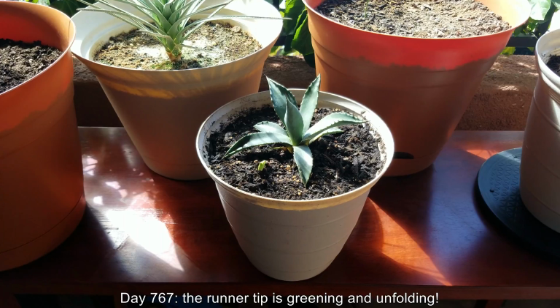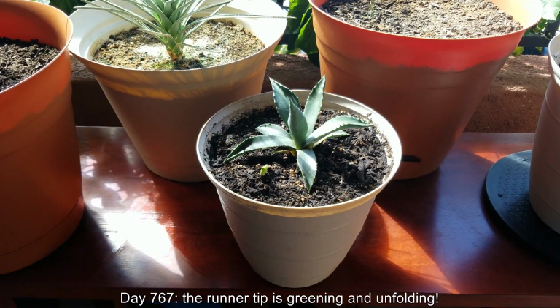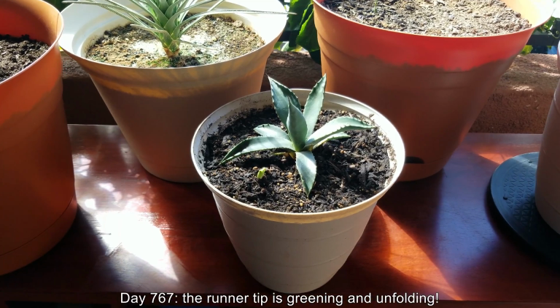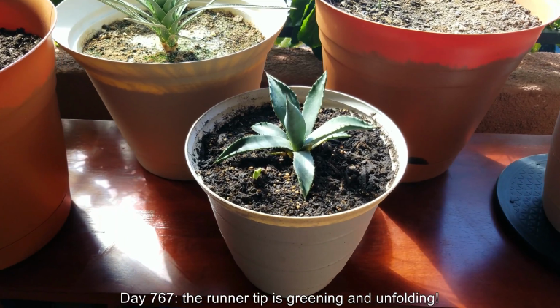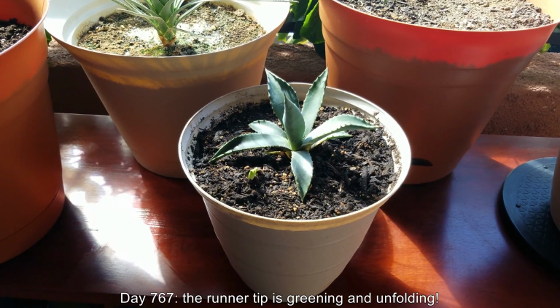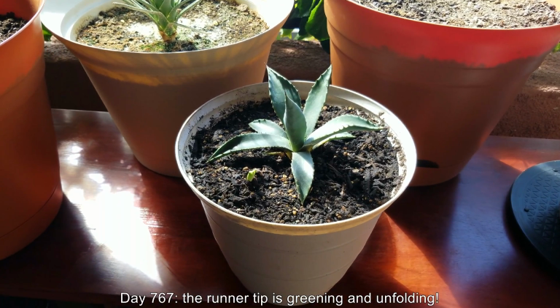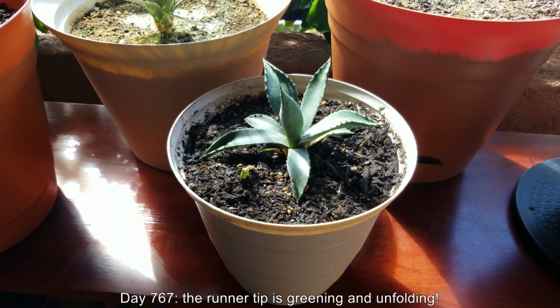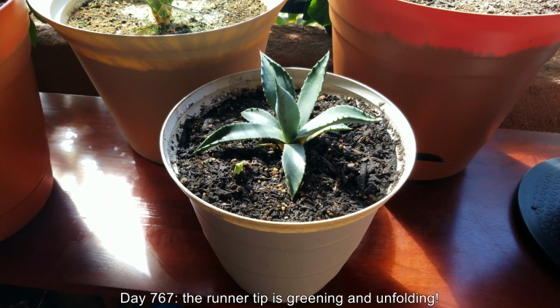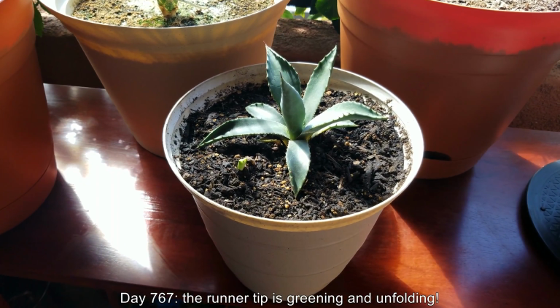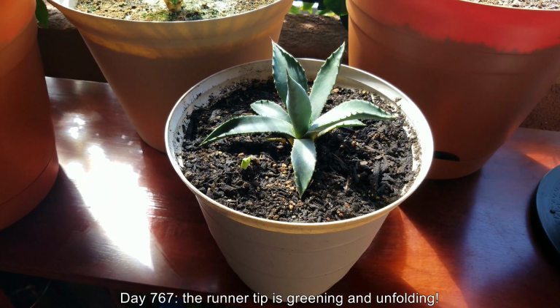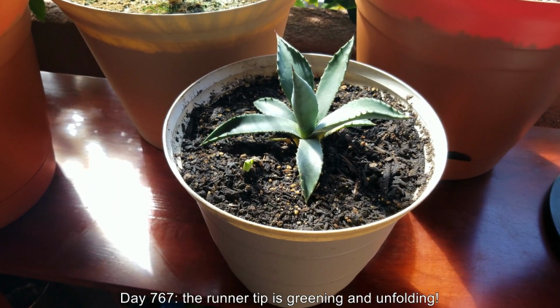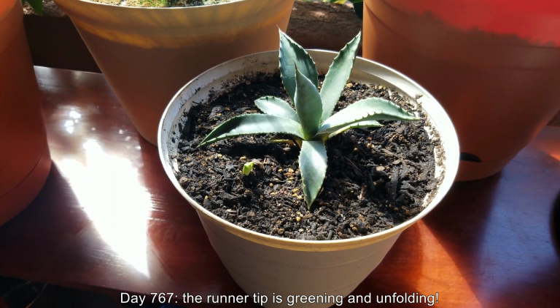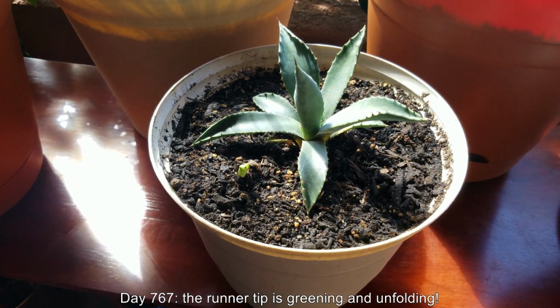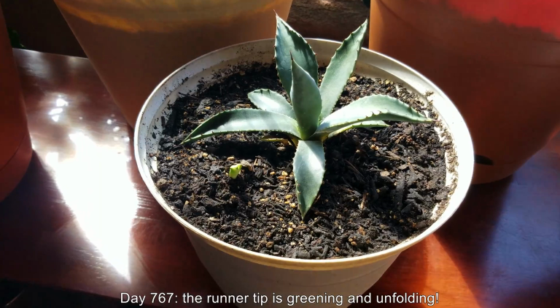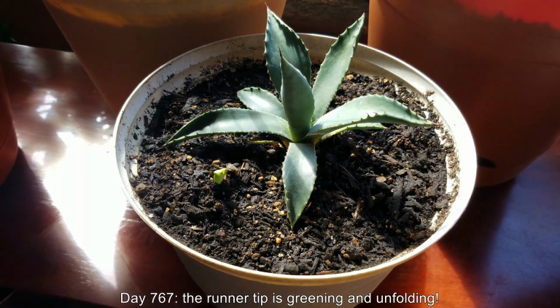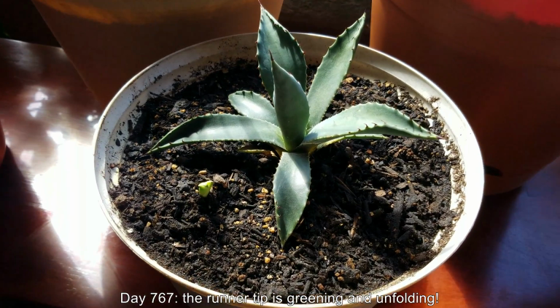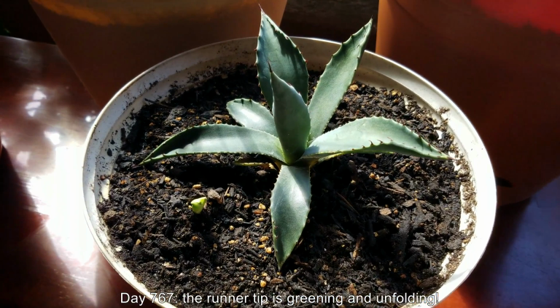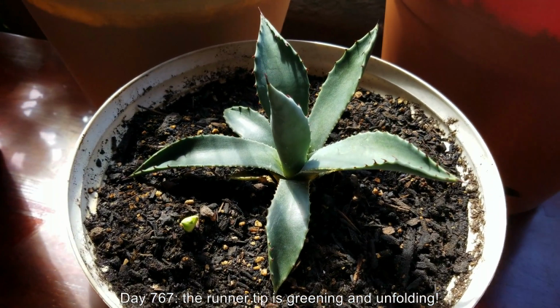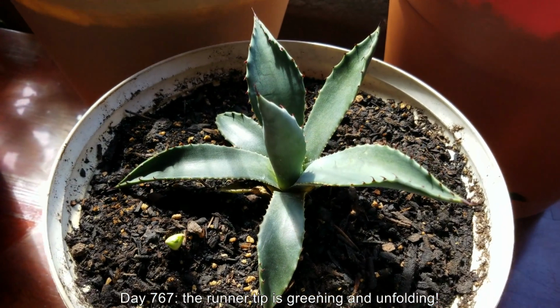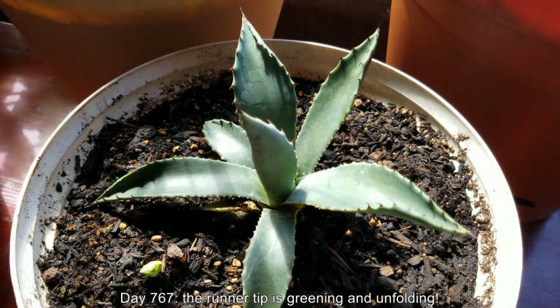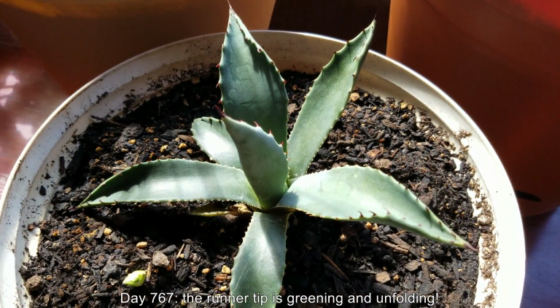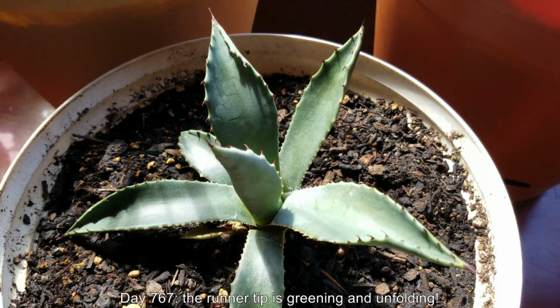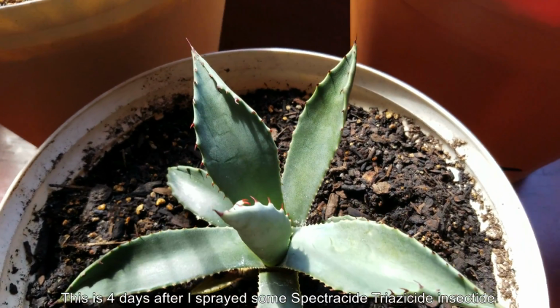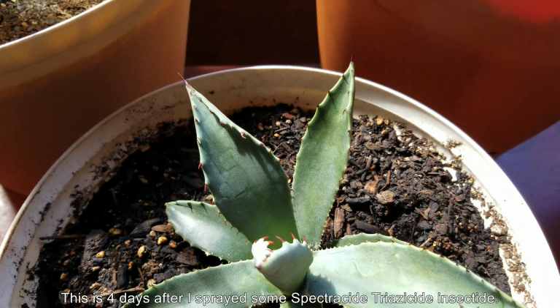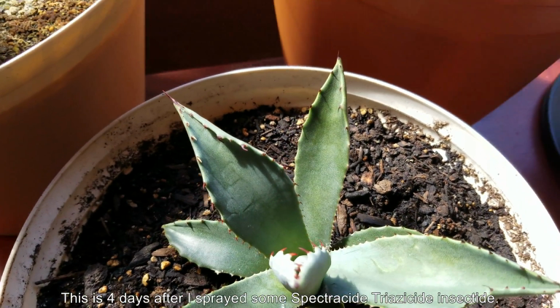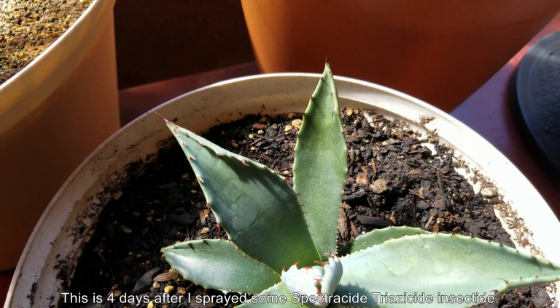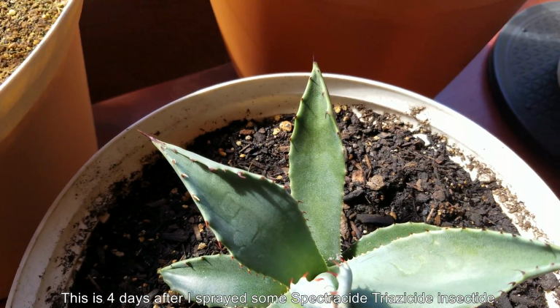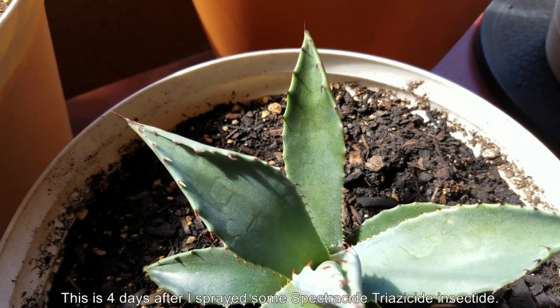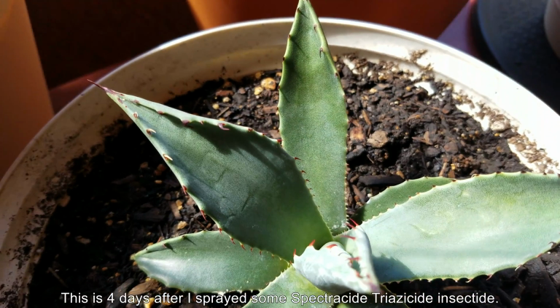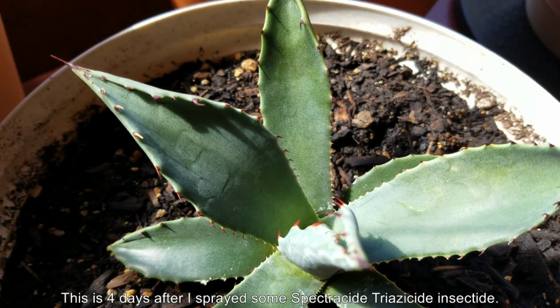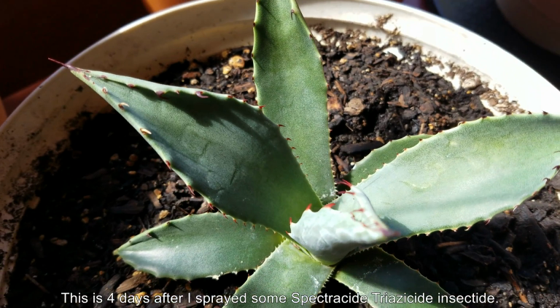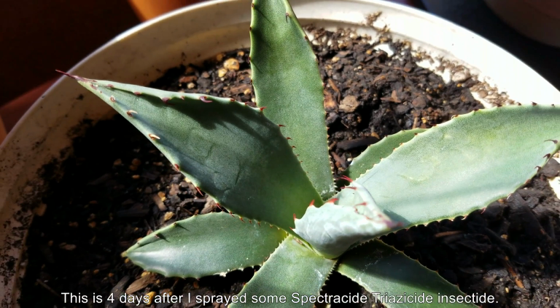All right, it's day 767. The runner tip is progressing nicely — it's greening and it's unfolding. It's clearly differentiating, and I'll show you a few close-up looks later.